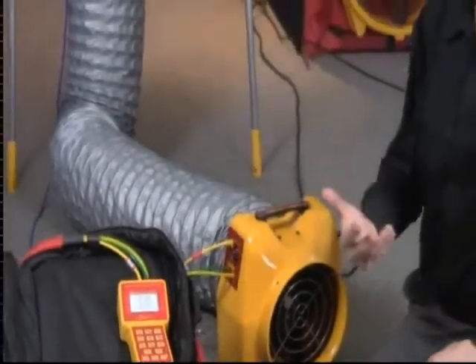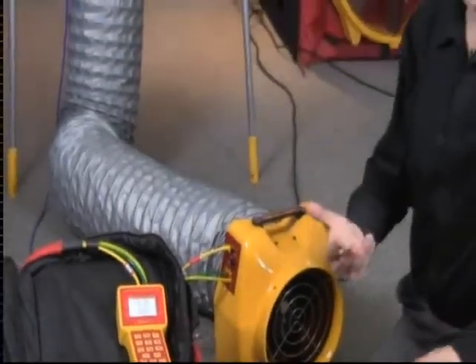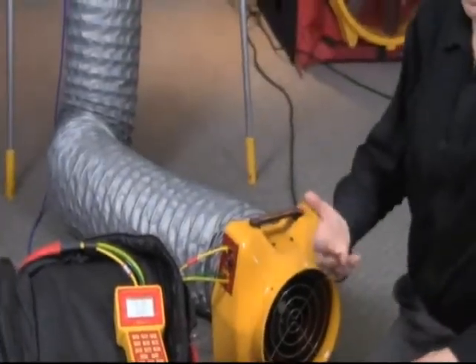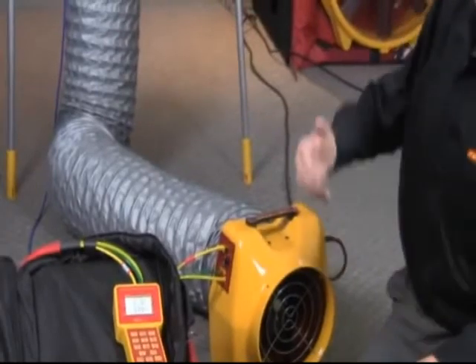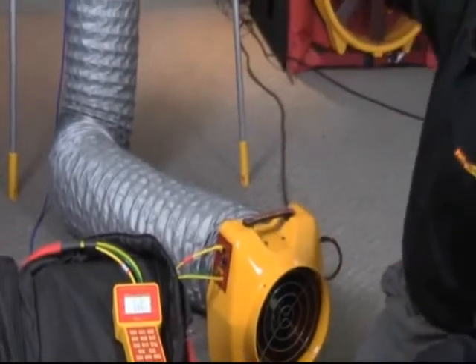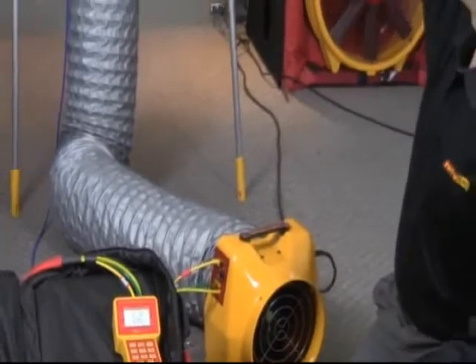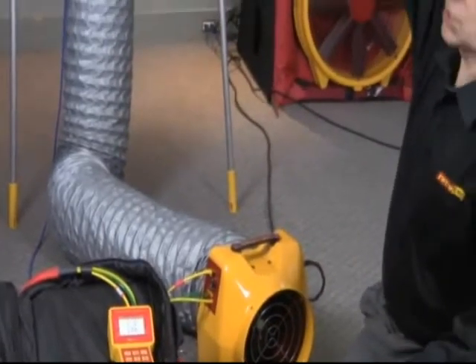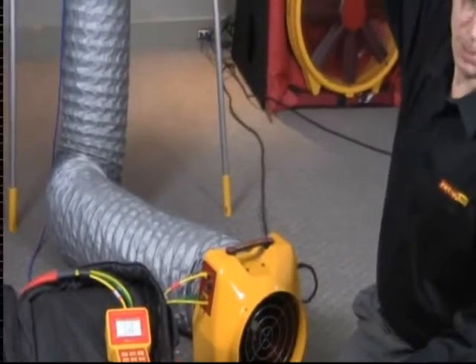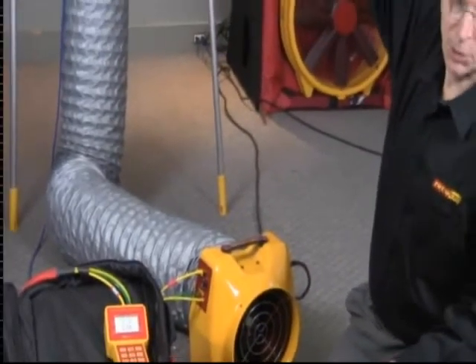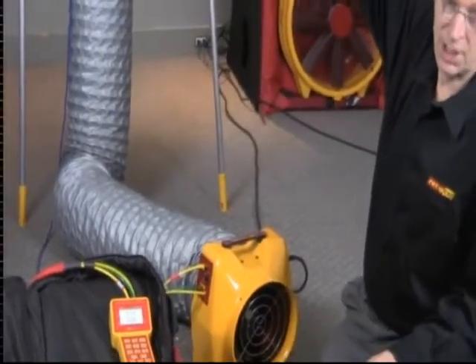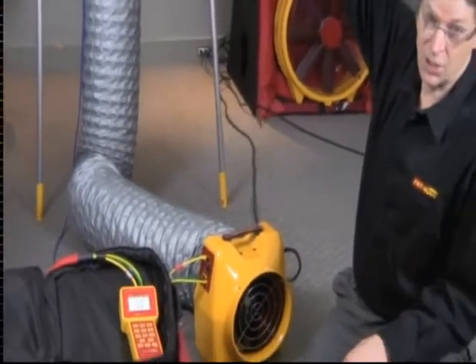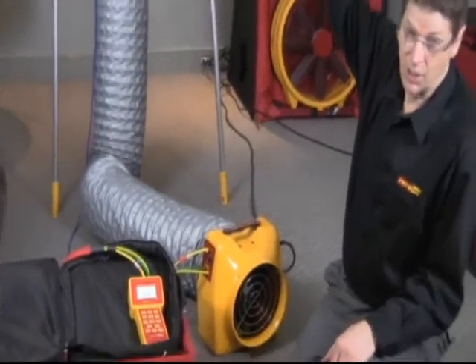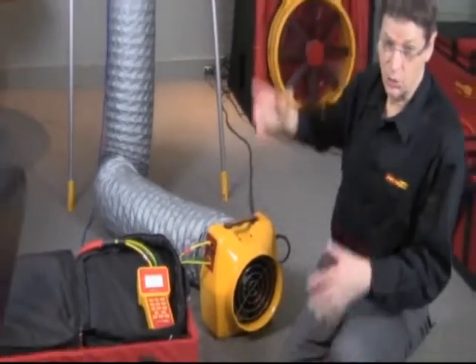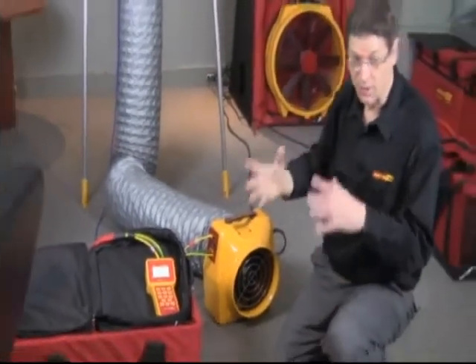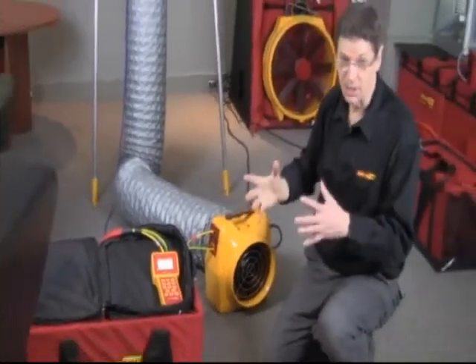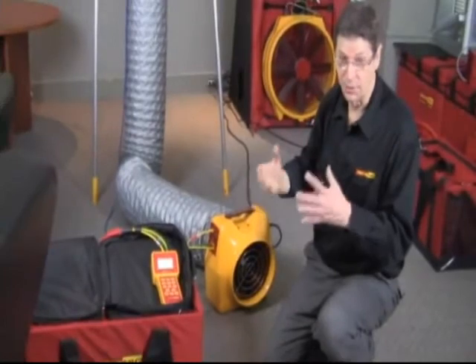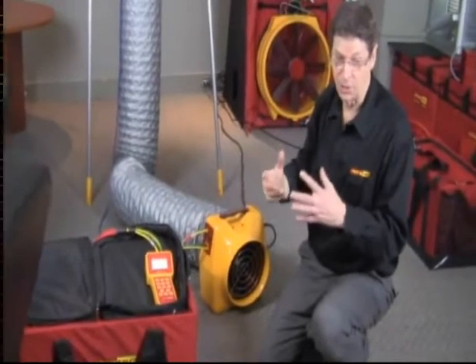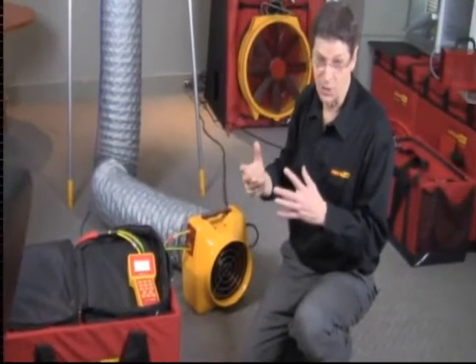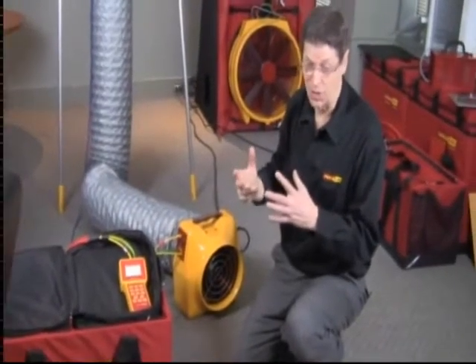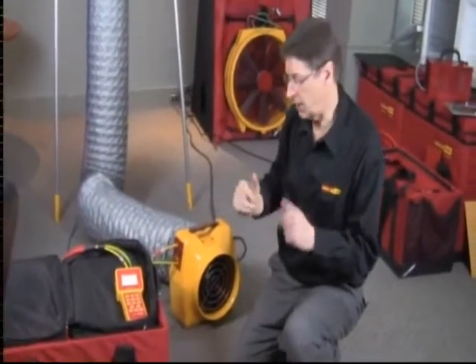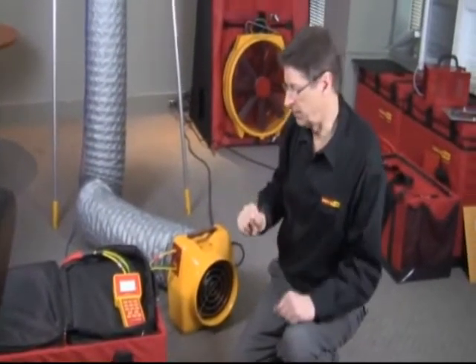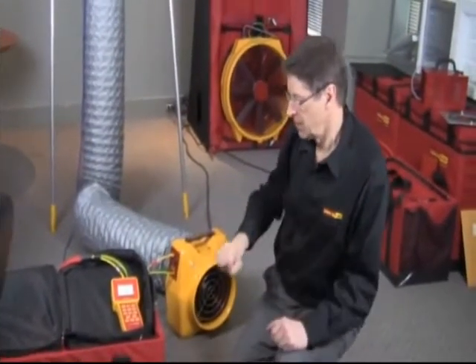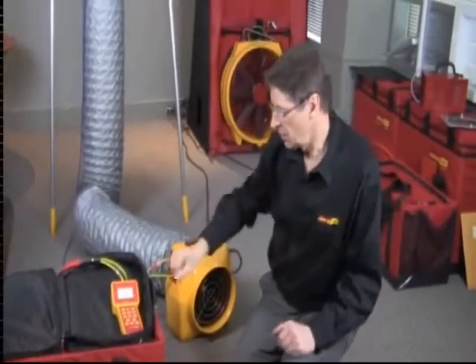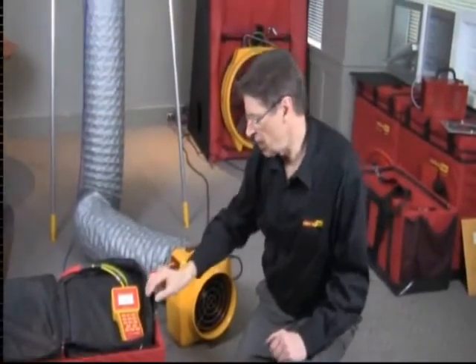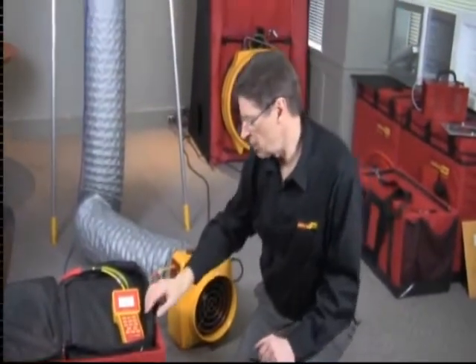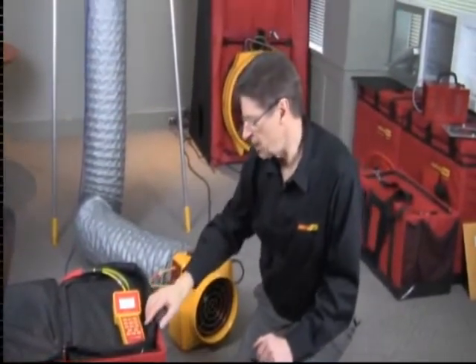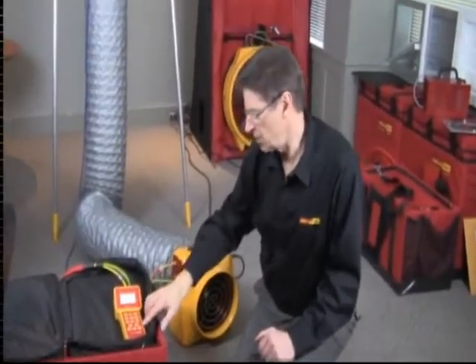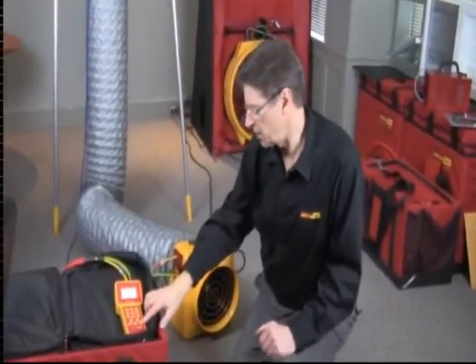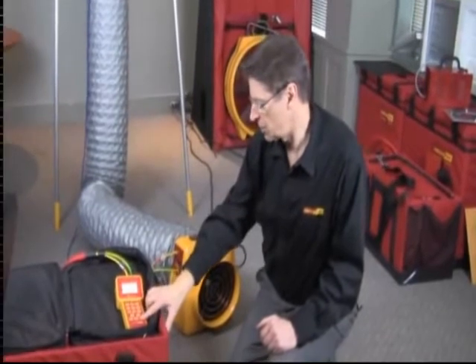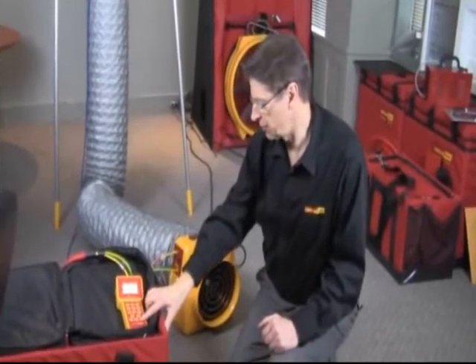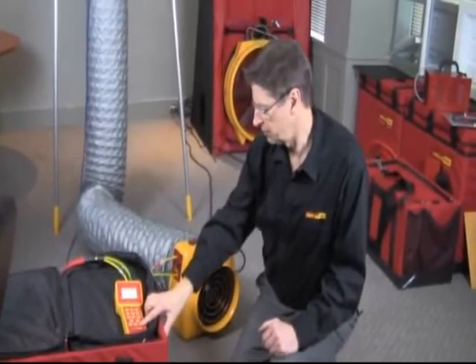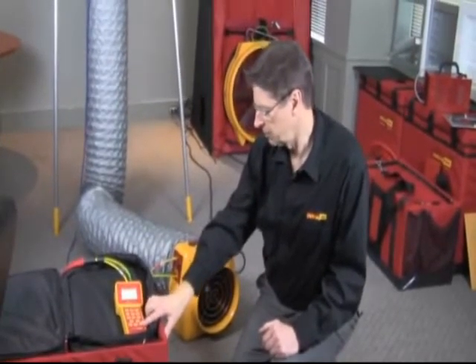By powered flow hood, what I mean is that we're measuring the pressure up there and trying to set it to zero, so we're not affecting the flow coming out of the register in any way. I'll show you how we set that up by turning this off.